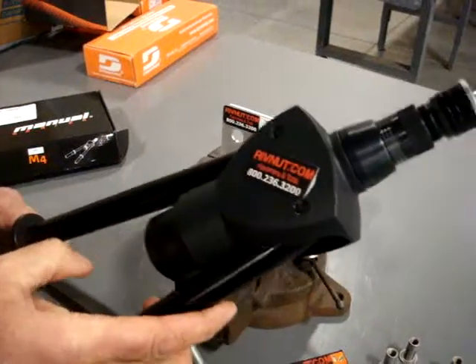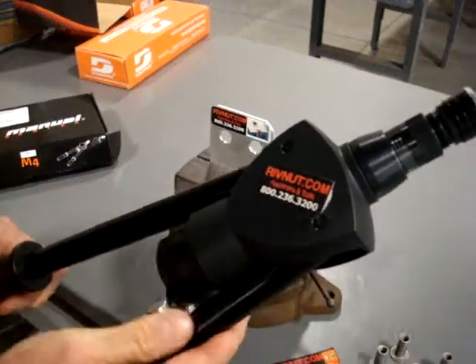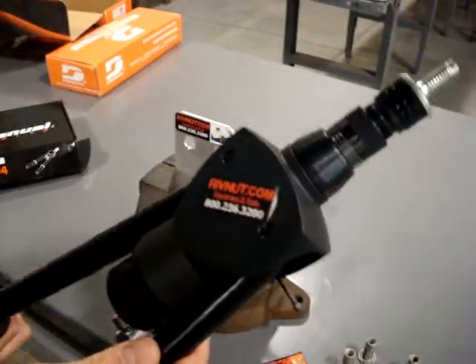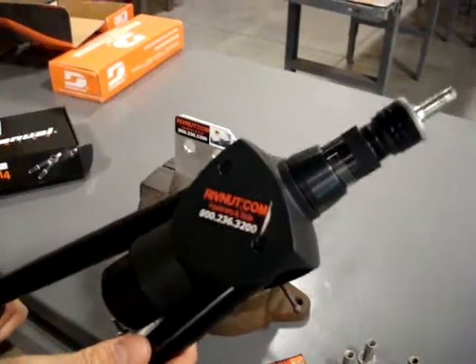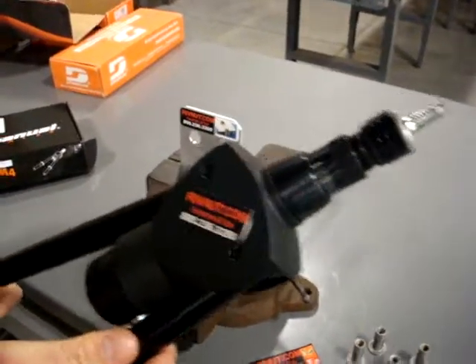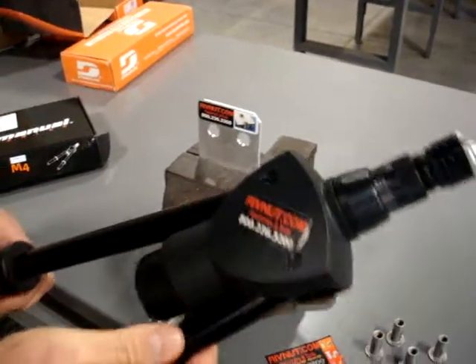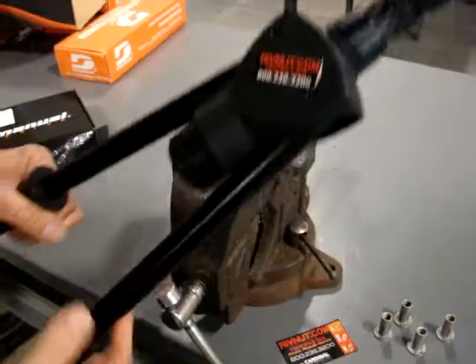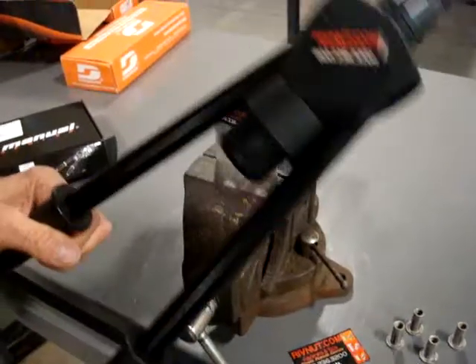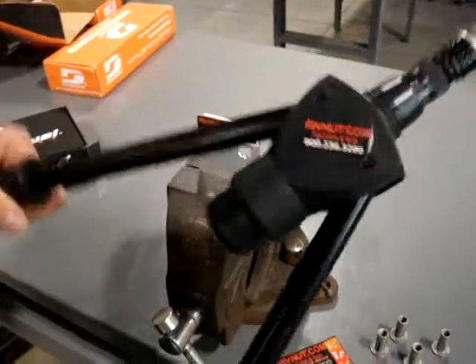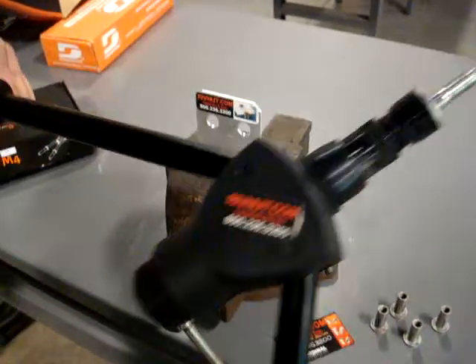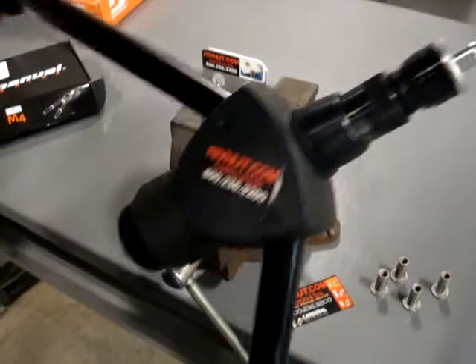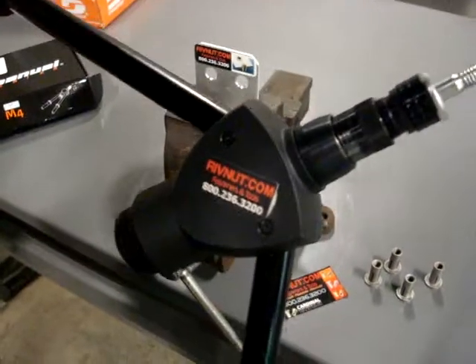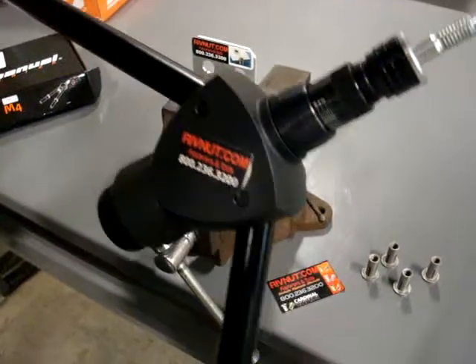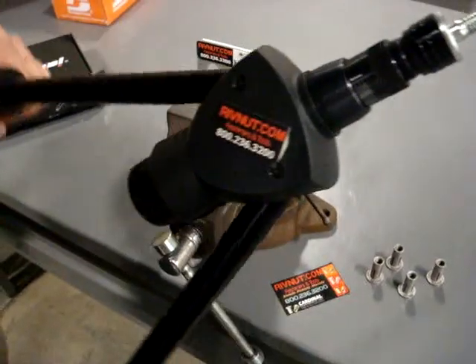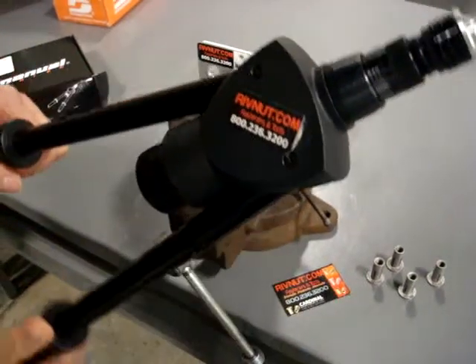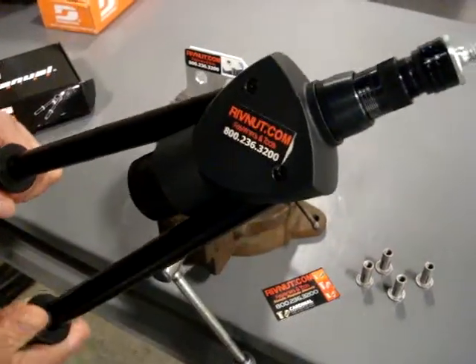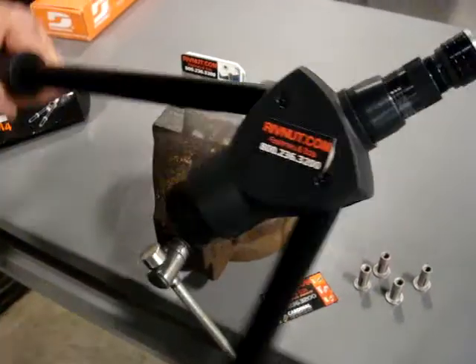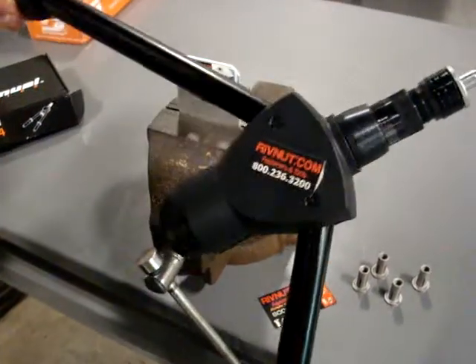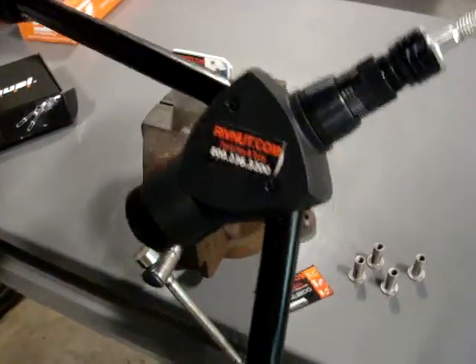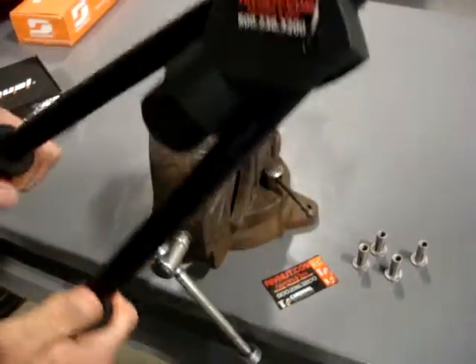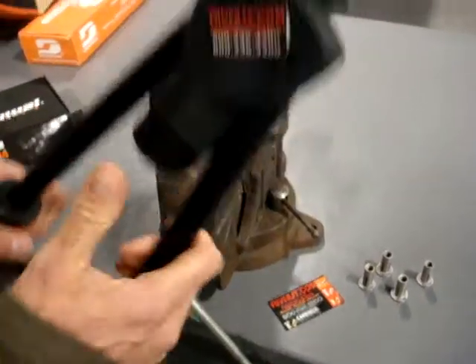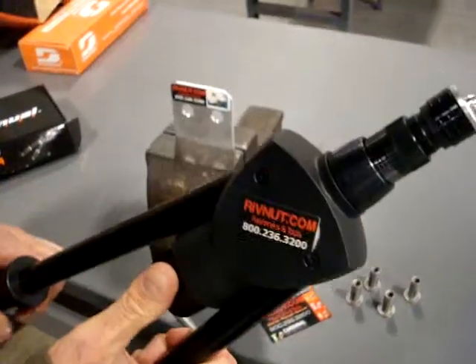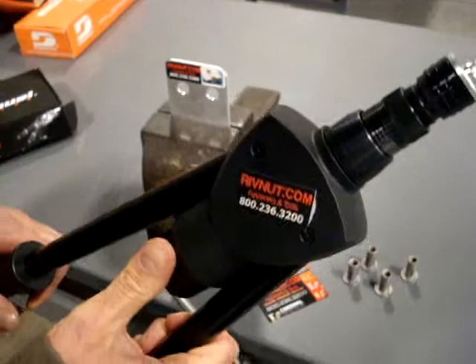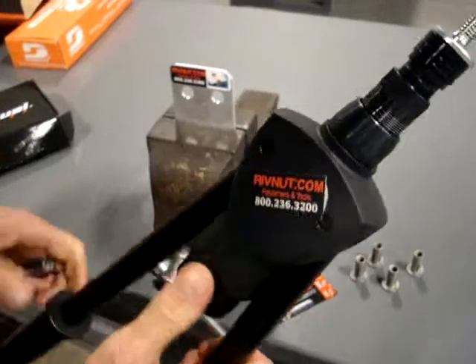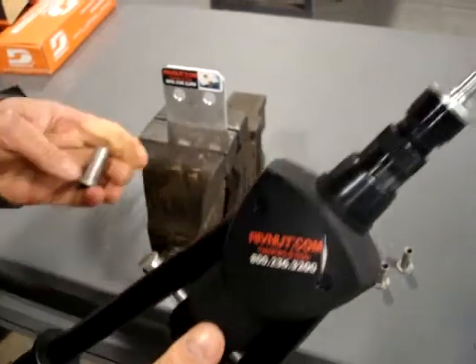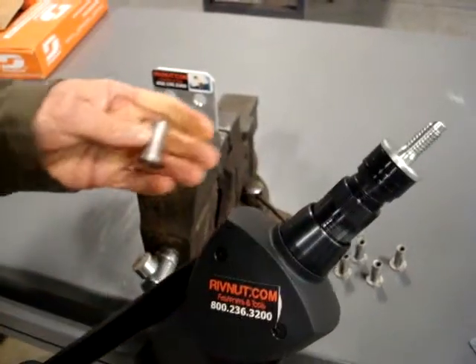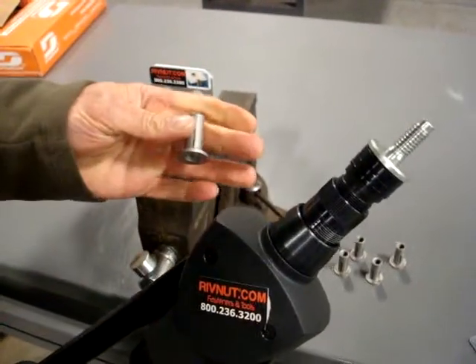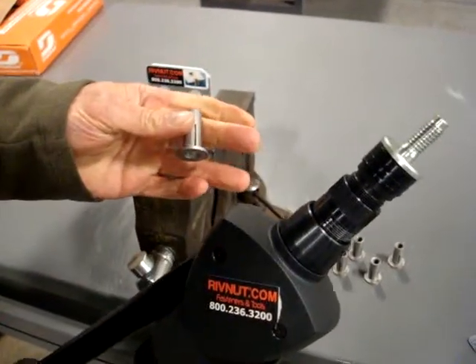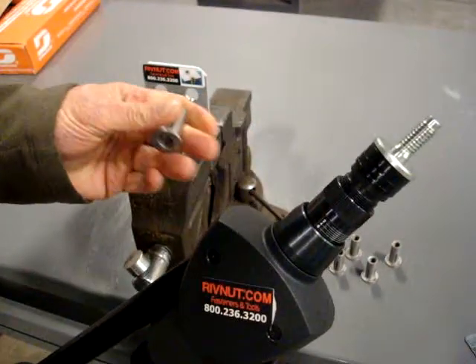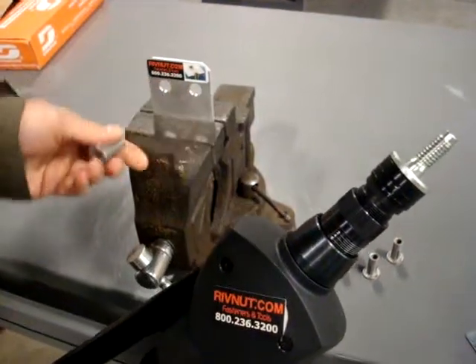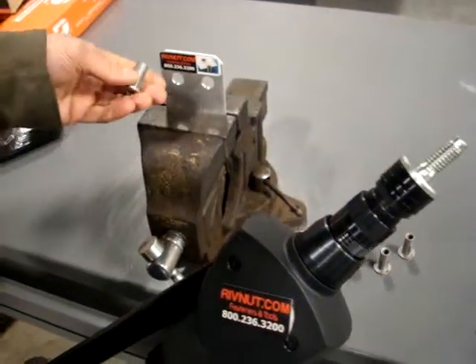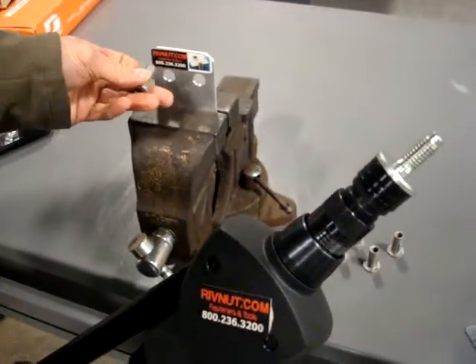Hello, here at Cardinal Components we're going to be utilizing a rivet nut installation tool, a lever type tool, to install a plus nut fastener into a plate.